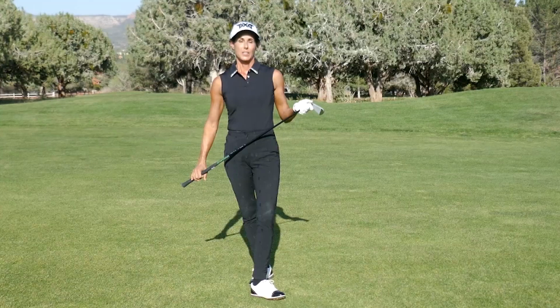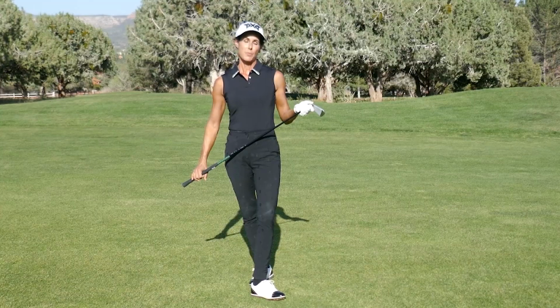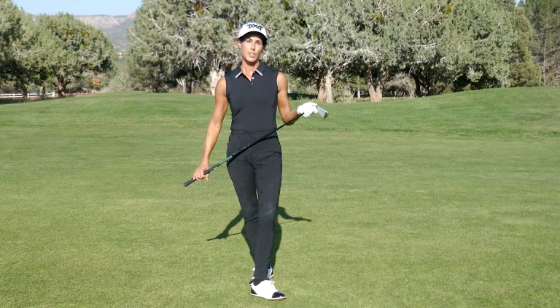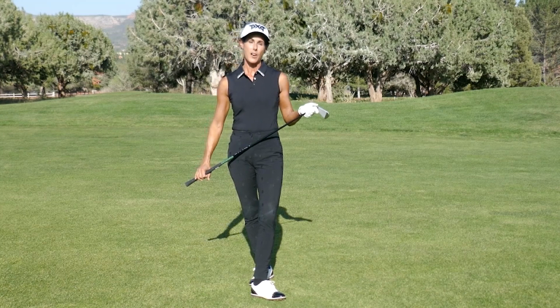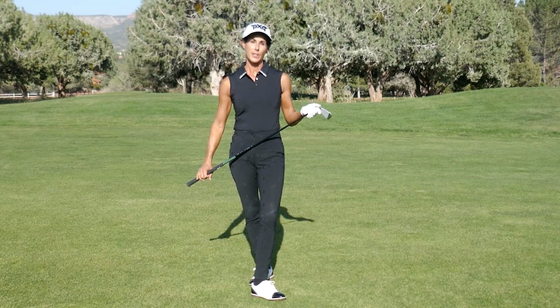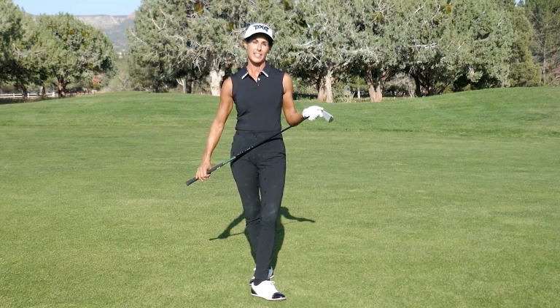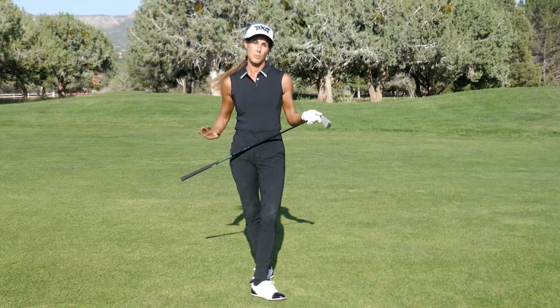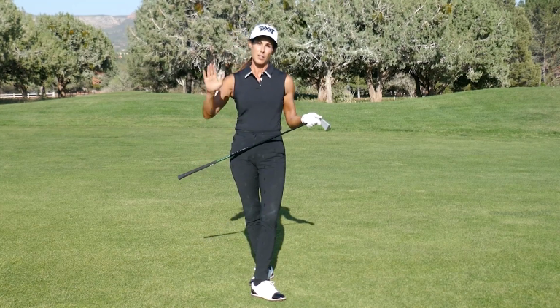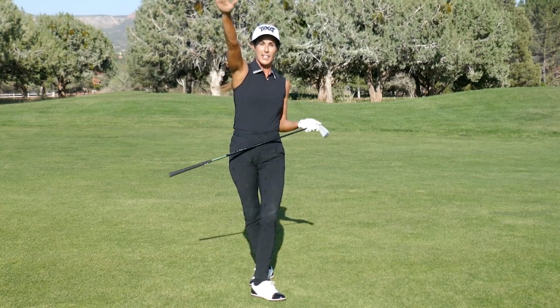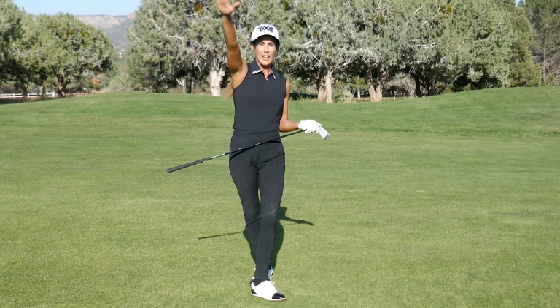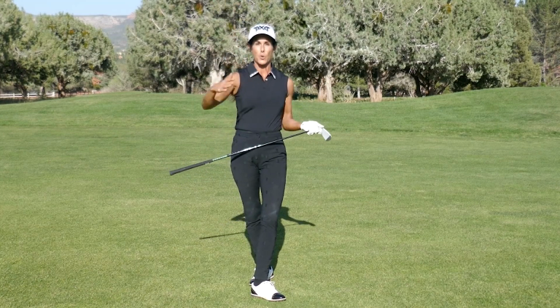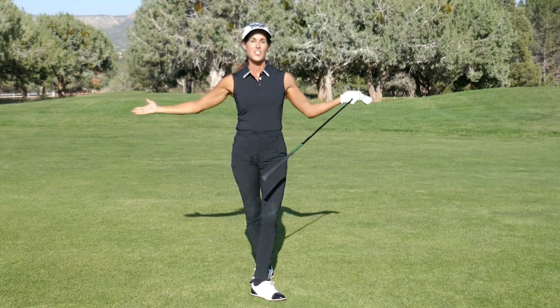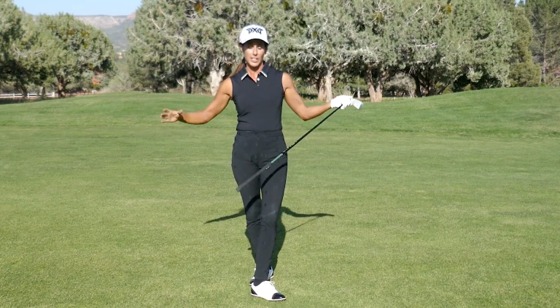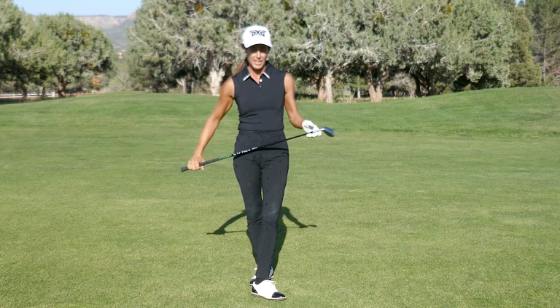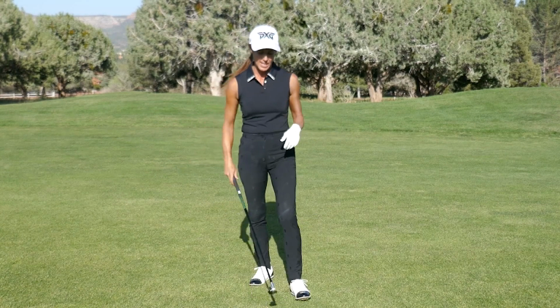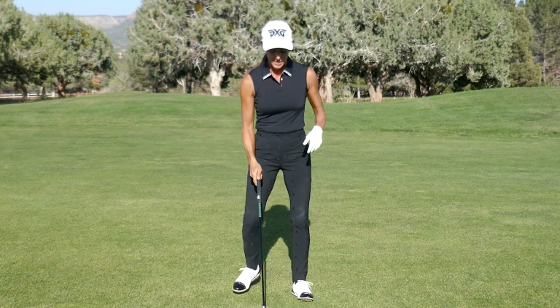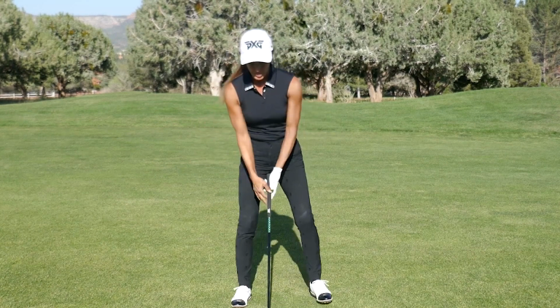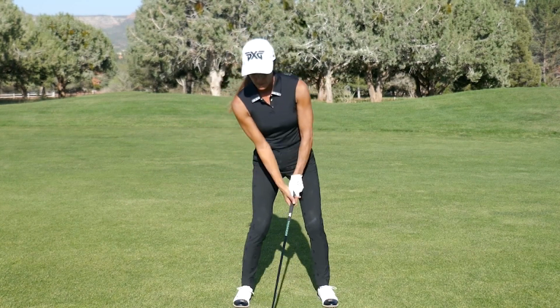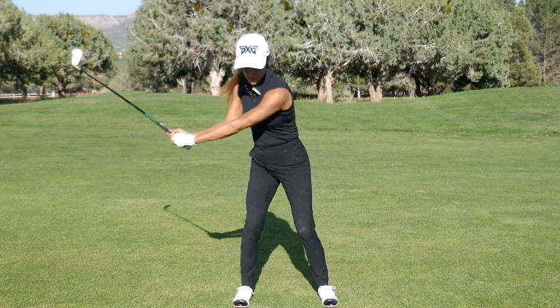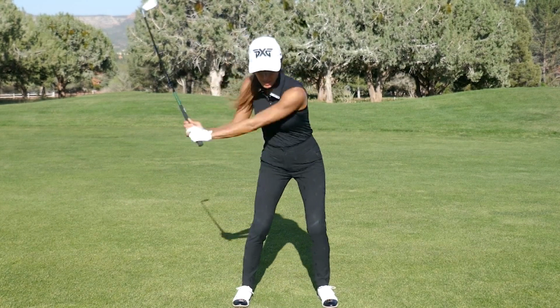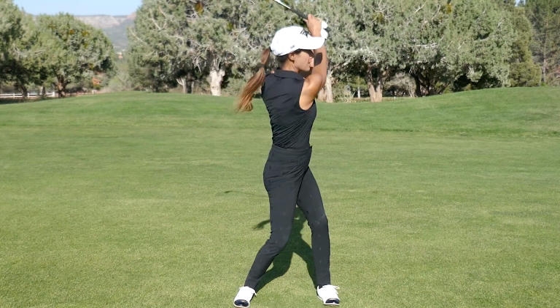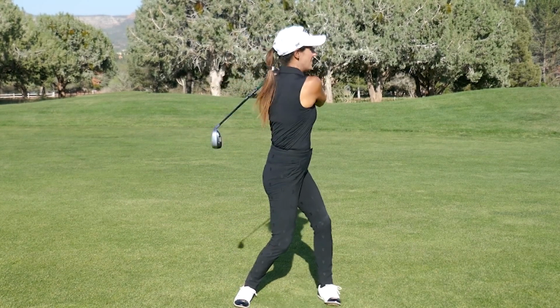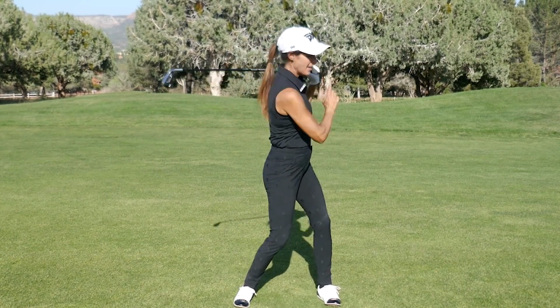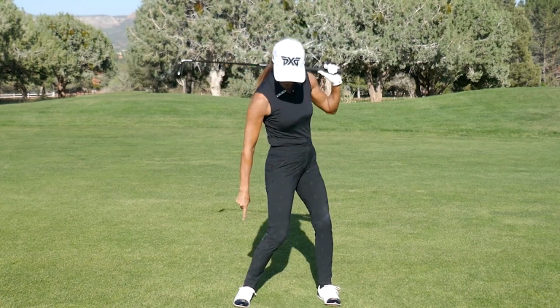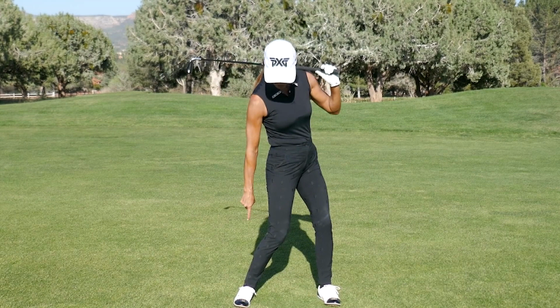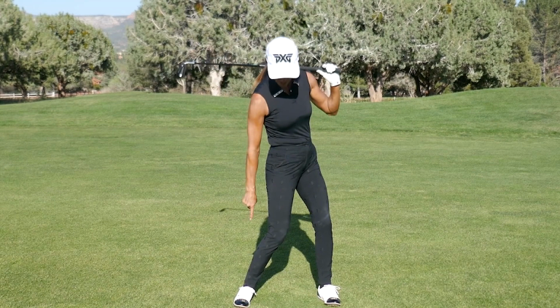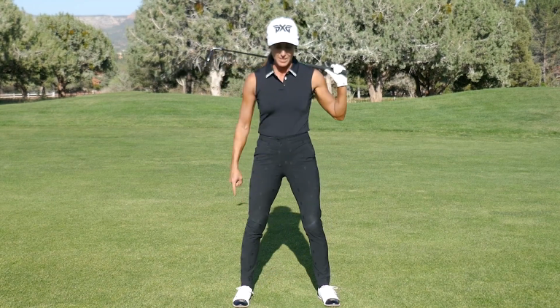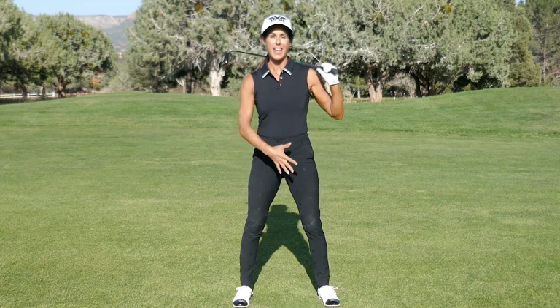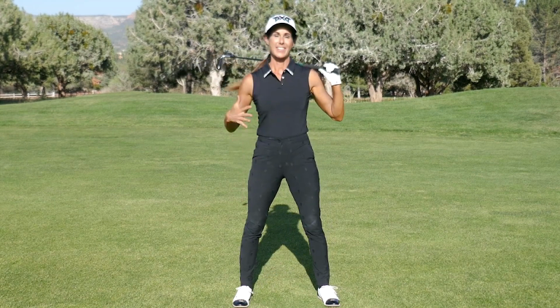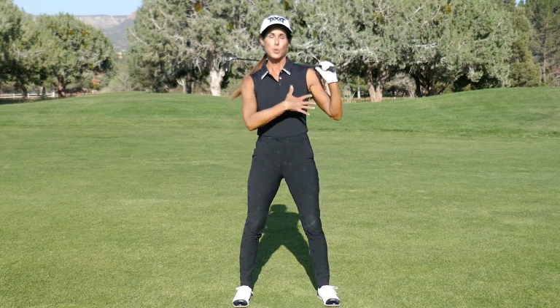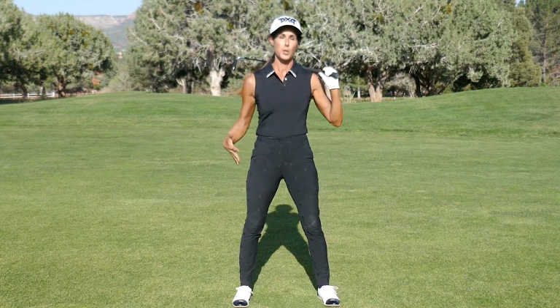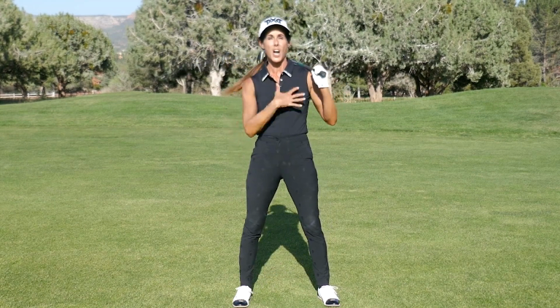Players go wrong where they don't get distance, their ball doesn't get airborne, or they even chunk it or blade it, because they're just using their arms. The back foot's stuck in cement — they're not using their body.